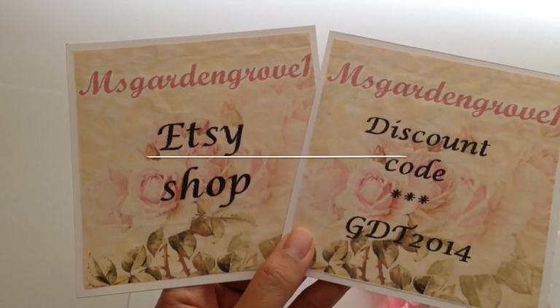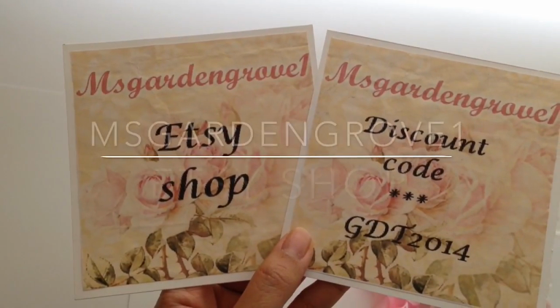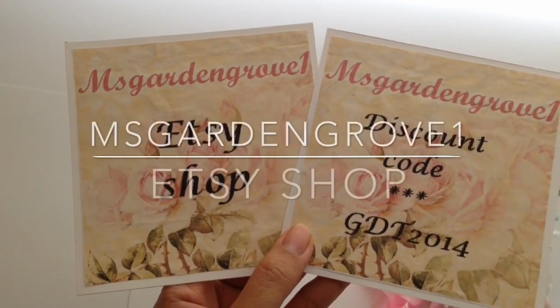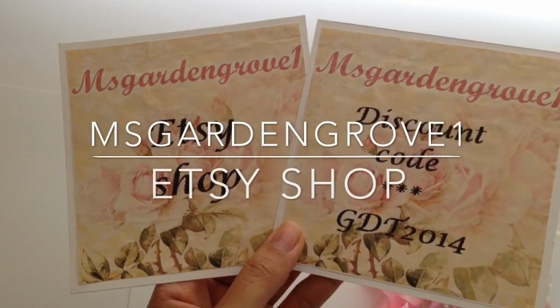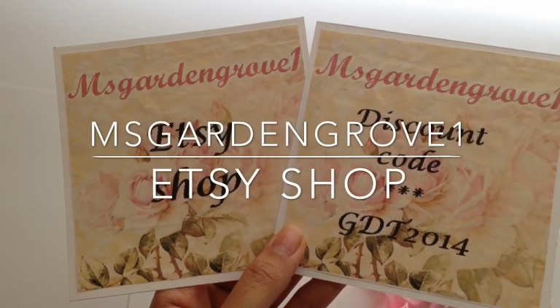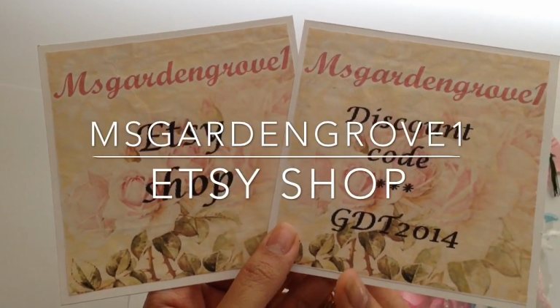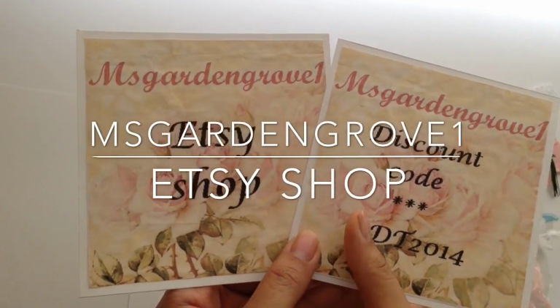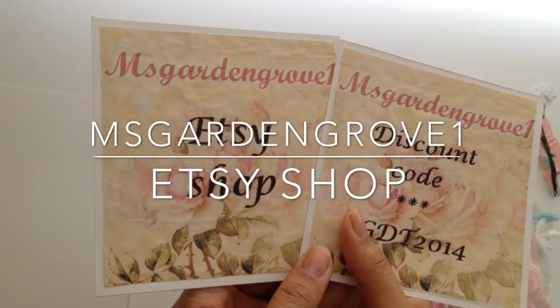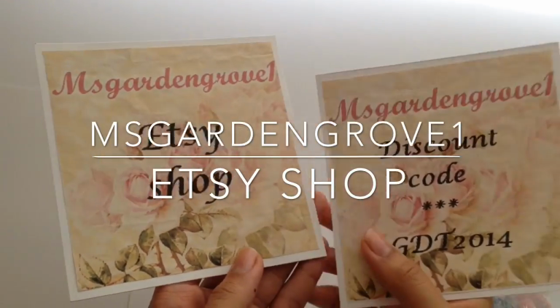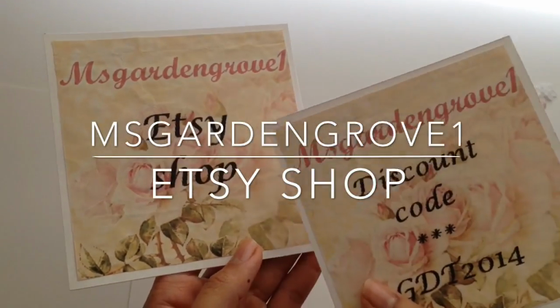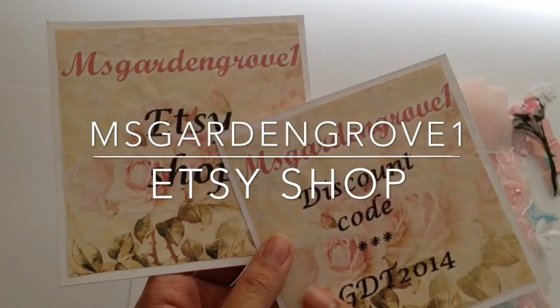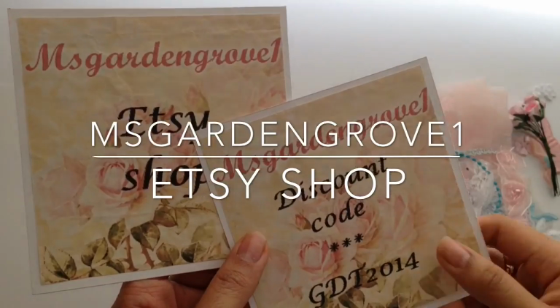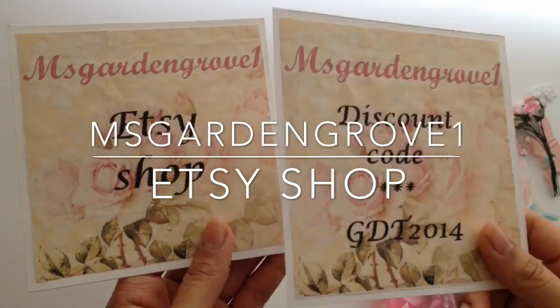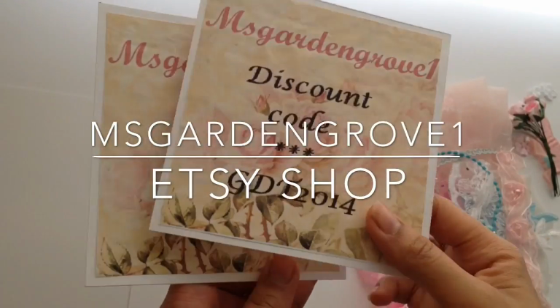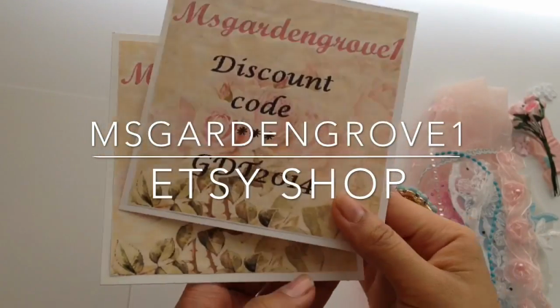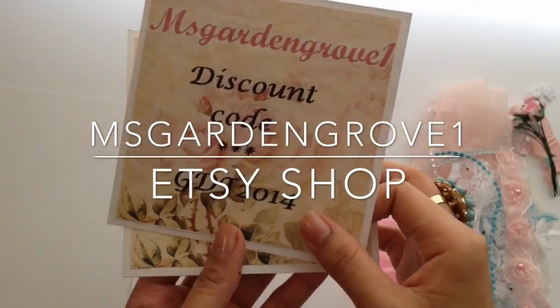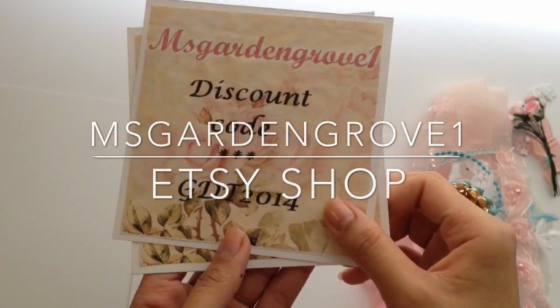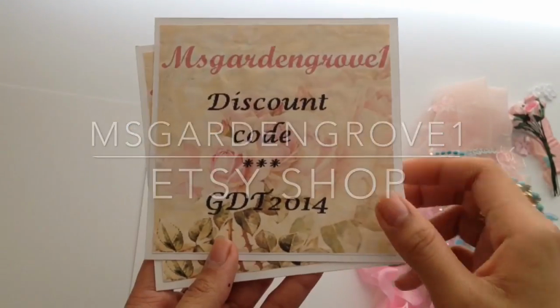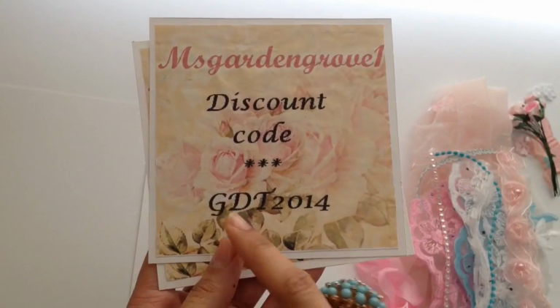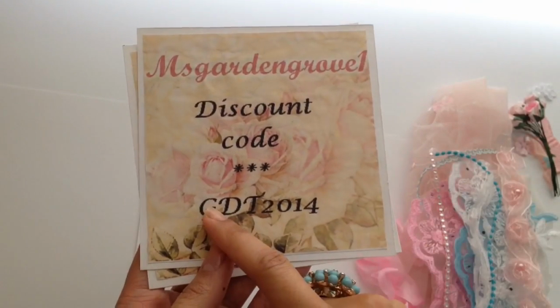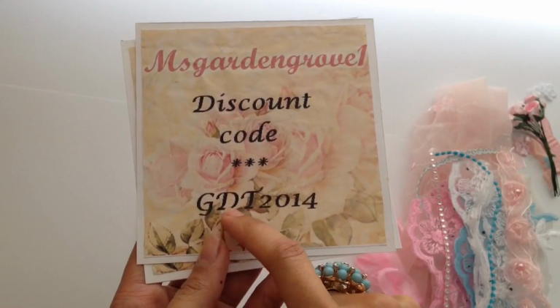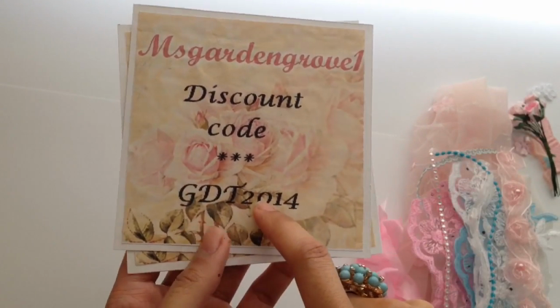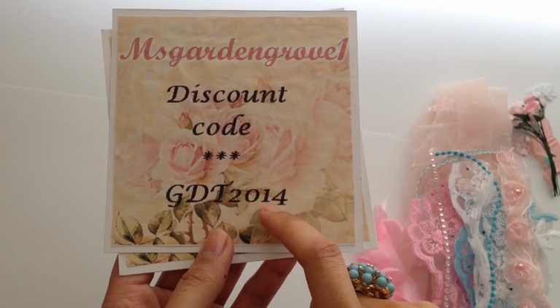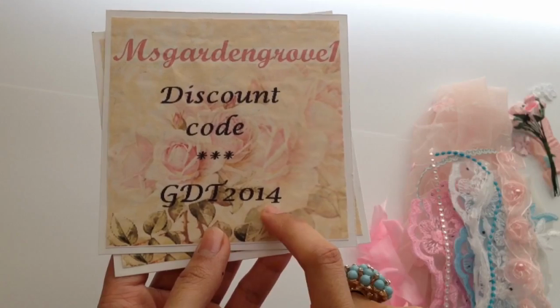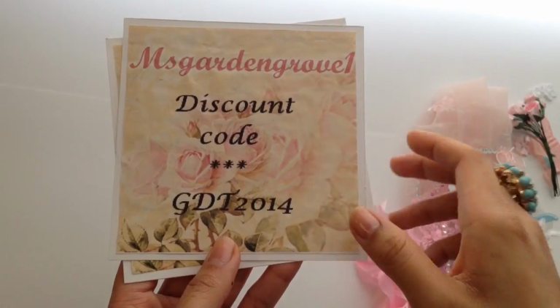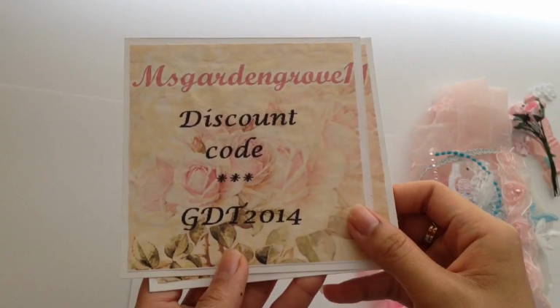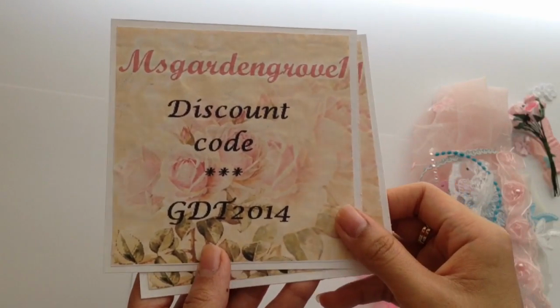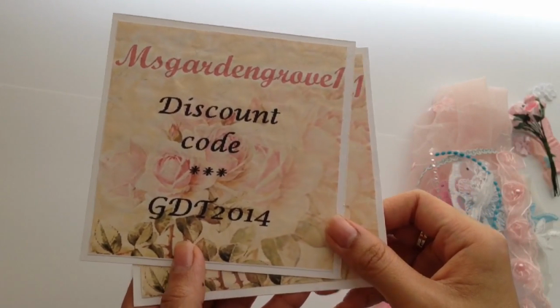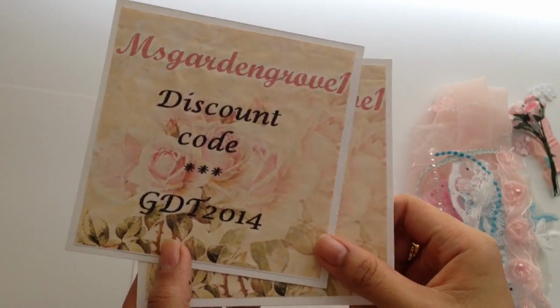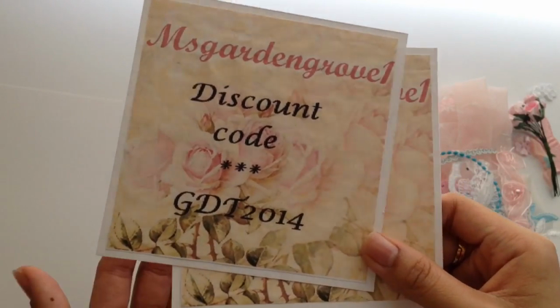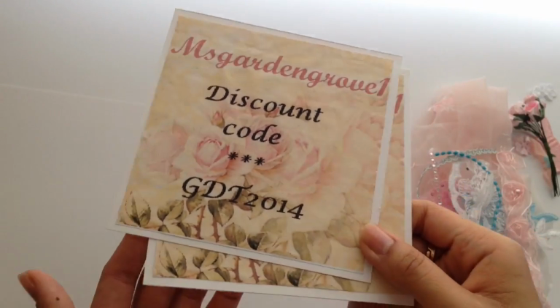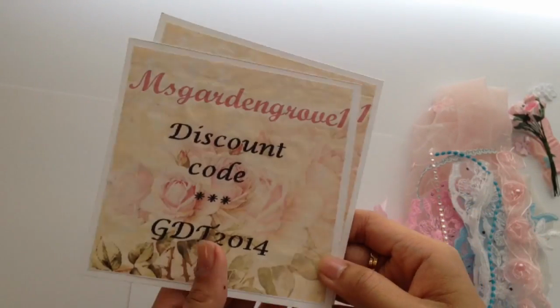Hey everyone, I have some projects to share with you guys from MissGardenGrove1's Etsy shop. This is the discount code to get 10% off — enter GDT2014 at your checkout and you get 10% off your entire order.